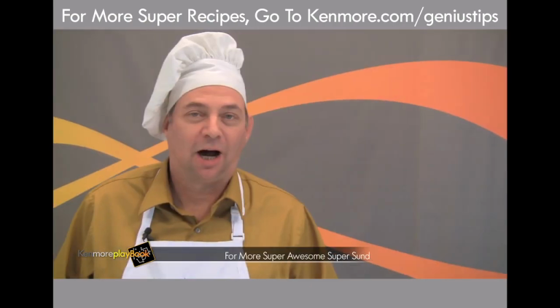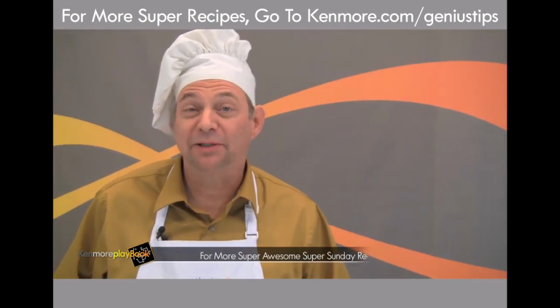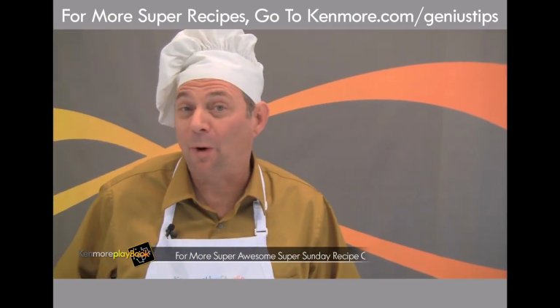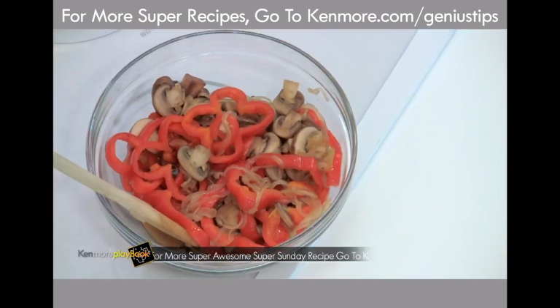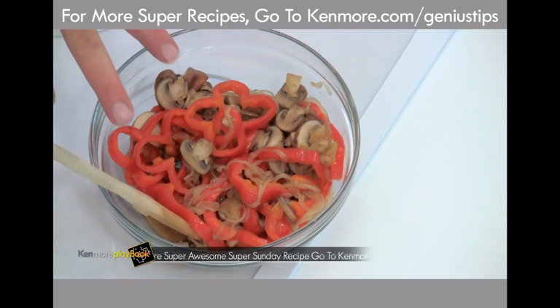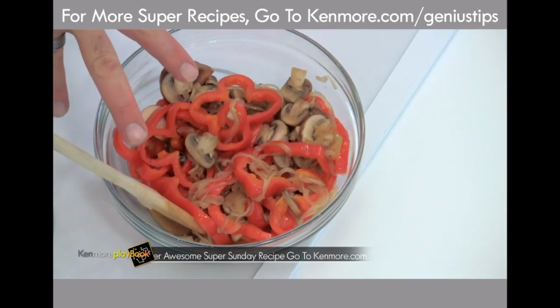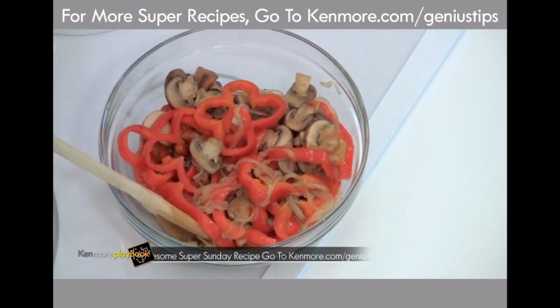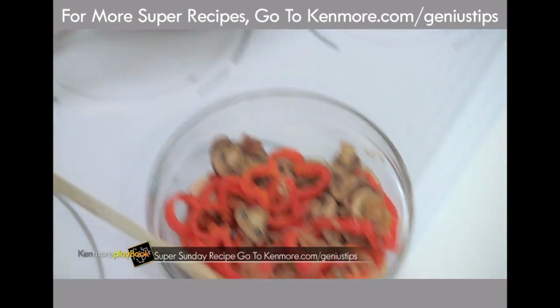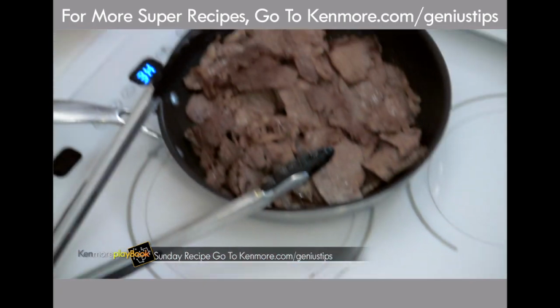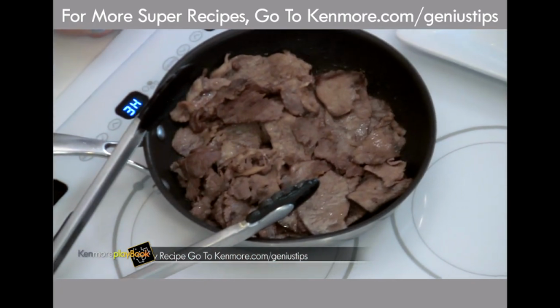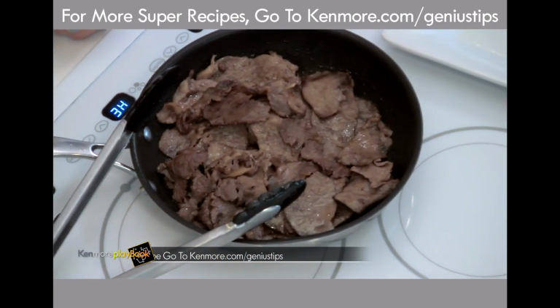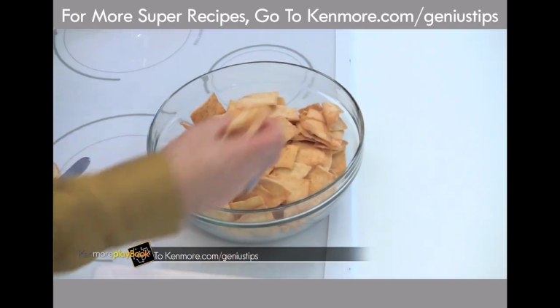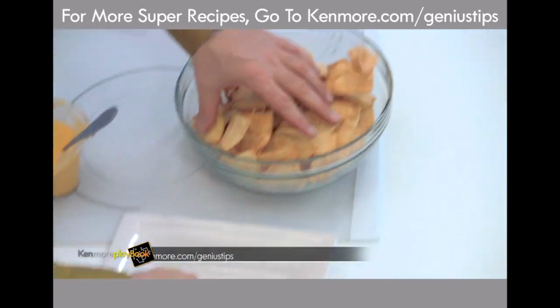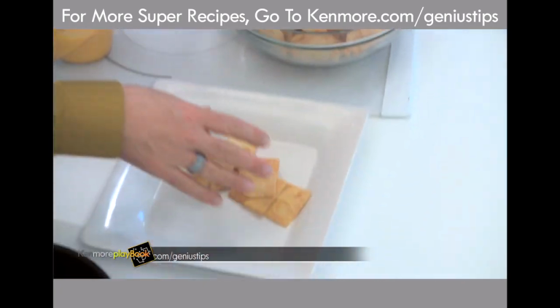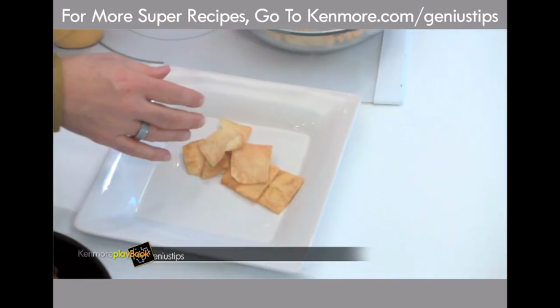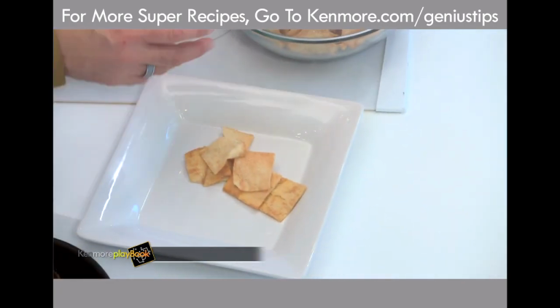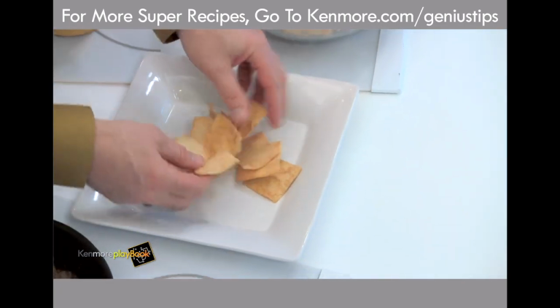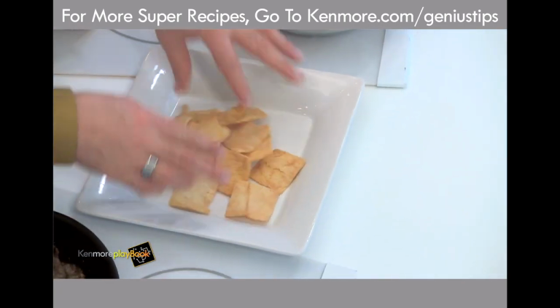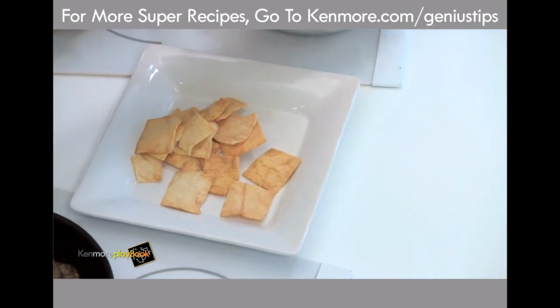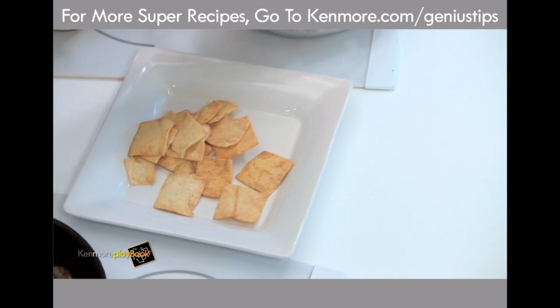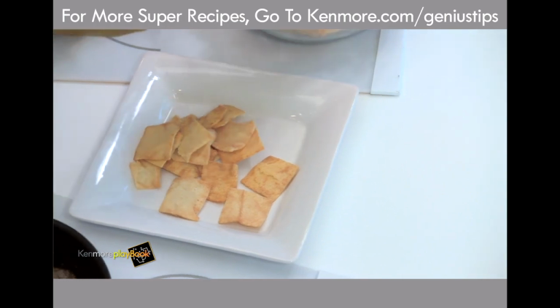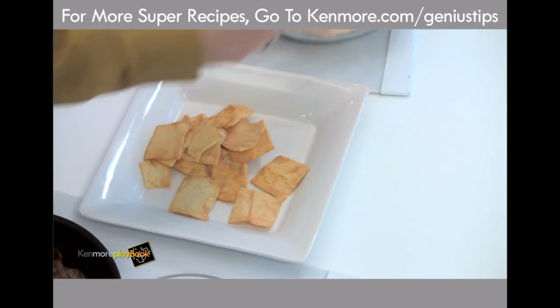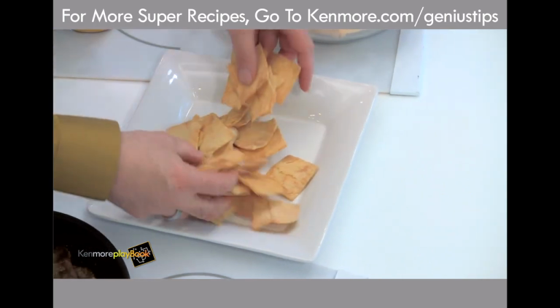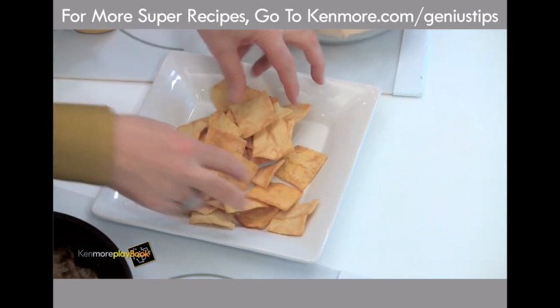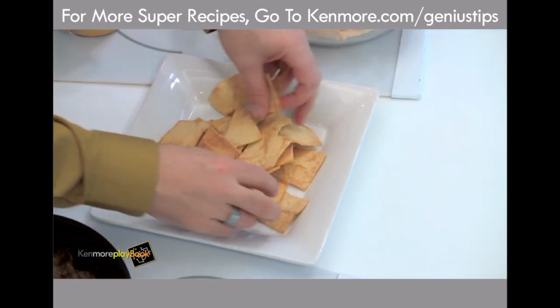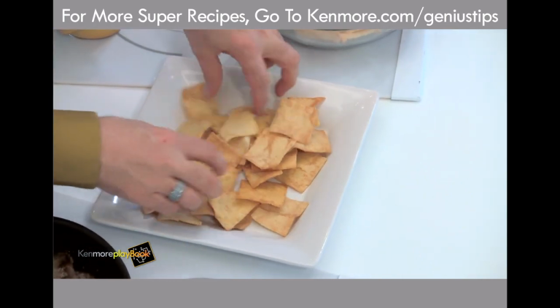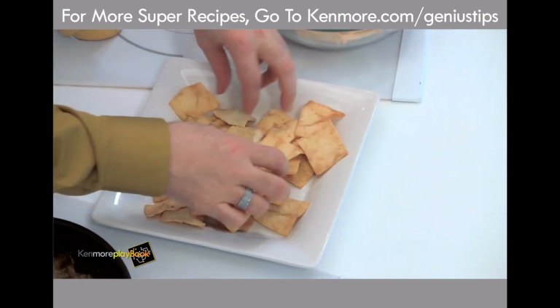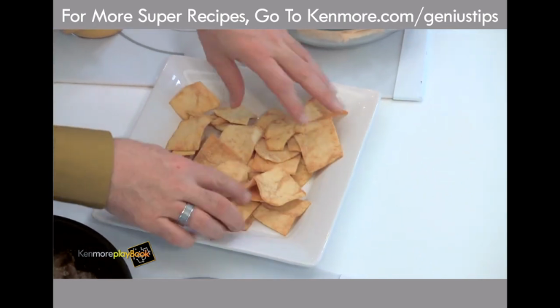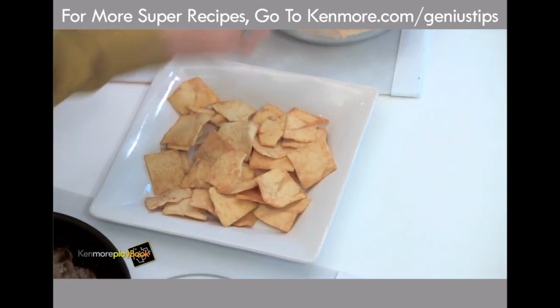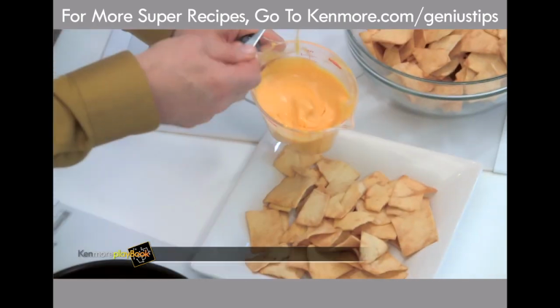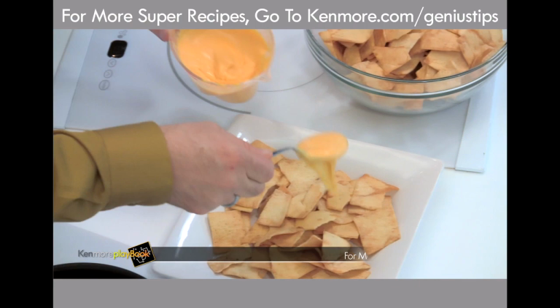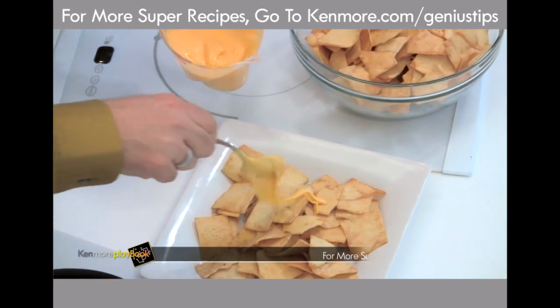All right, let's review what we've done: sautéed vegetables, sautéed ribeye steak. Start with your pita chips, lay them down. Everybody with me so far? Beautiful. Stack them any way you want.